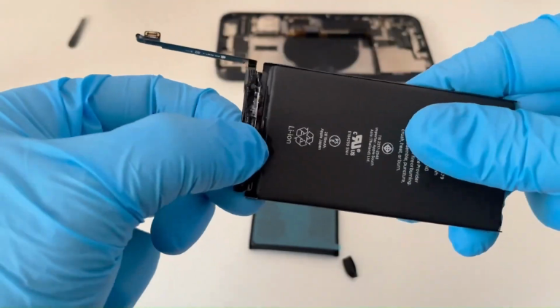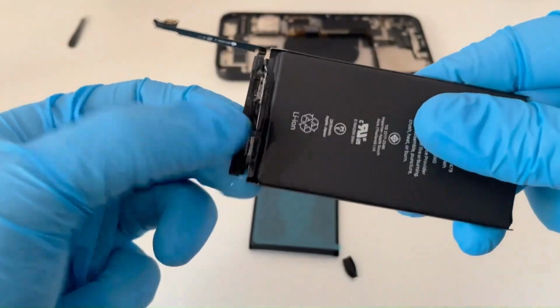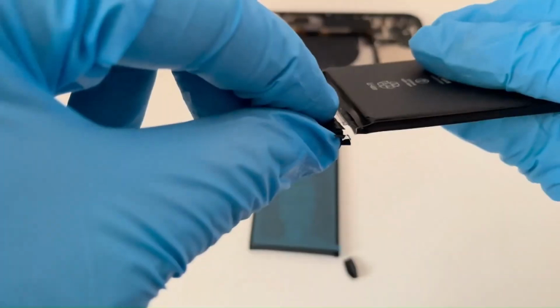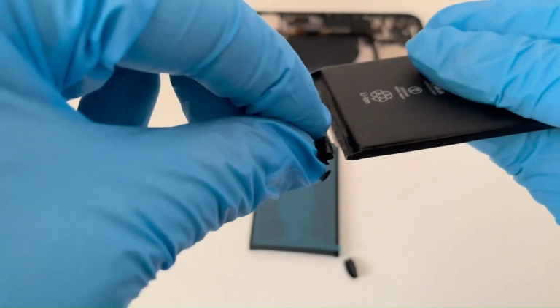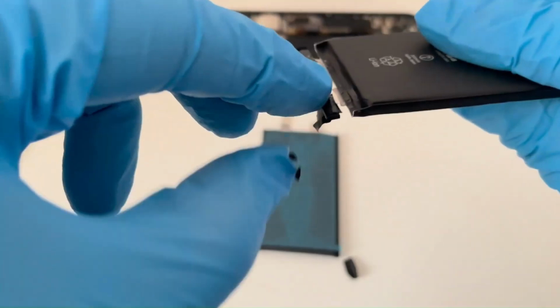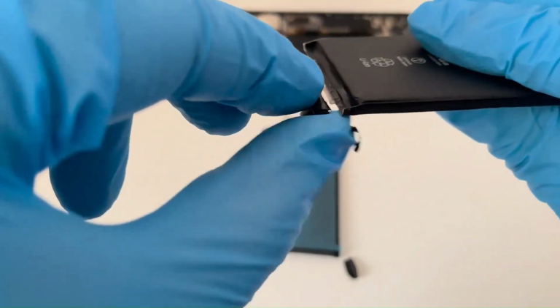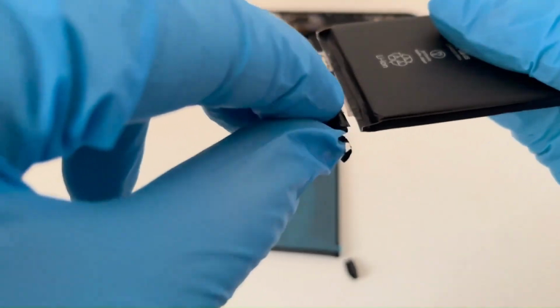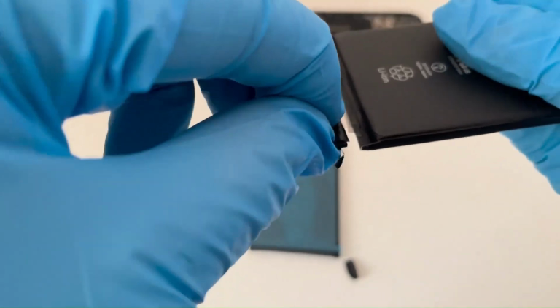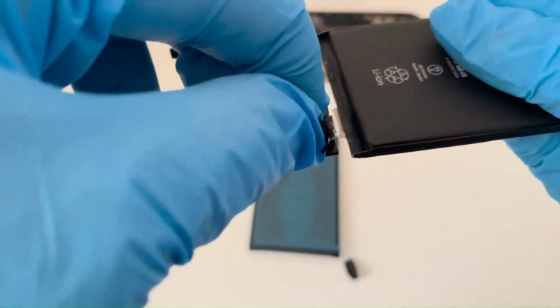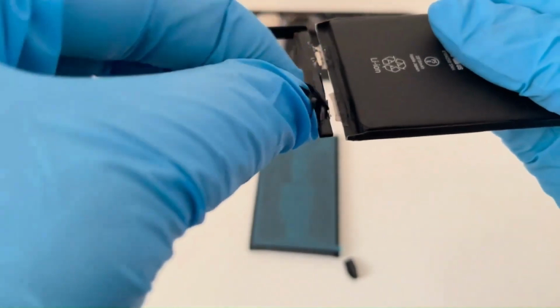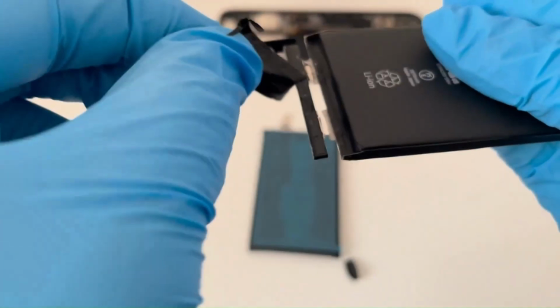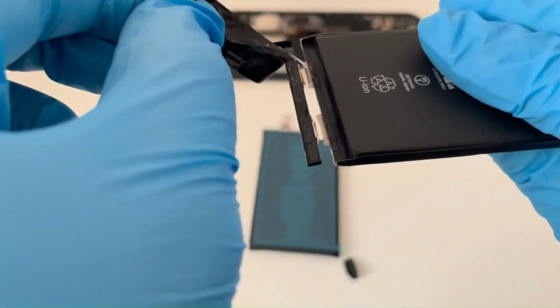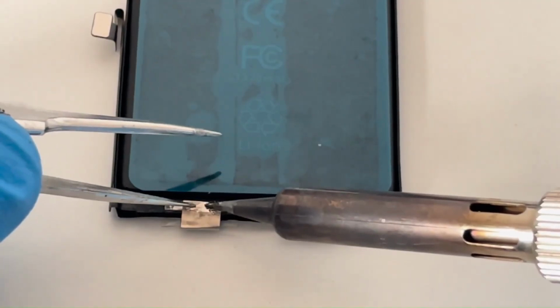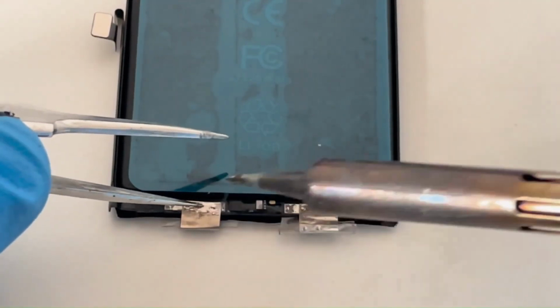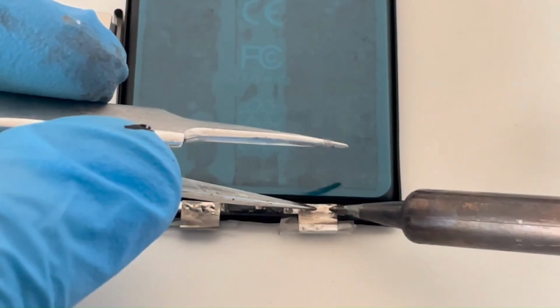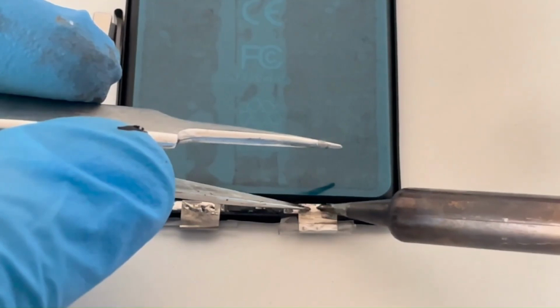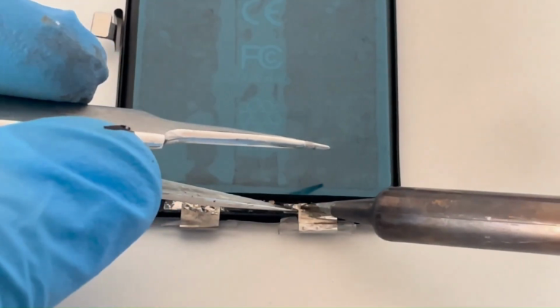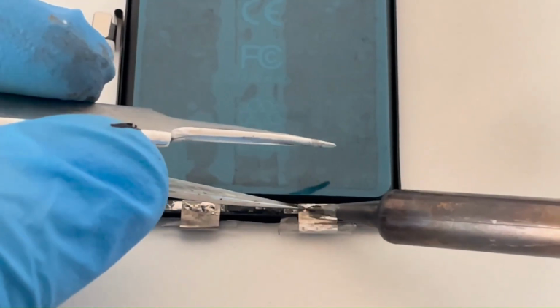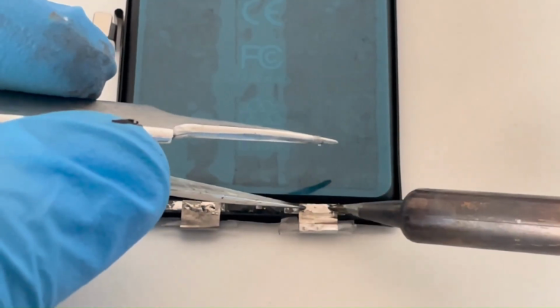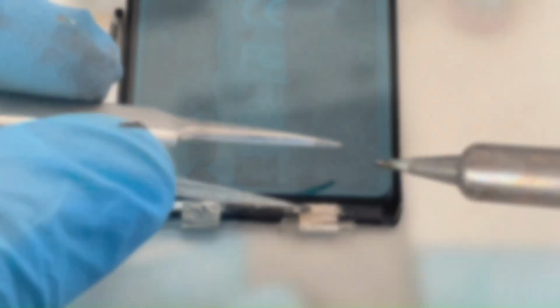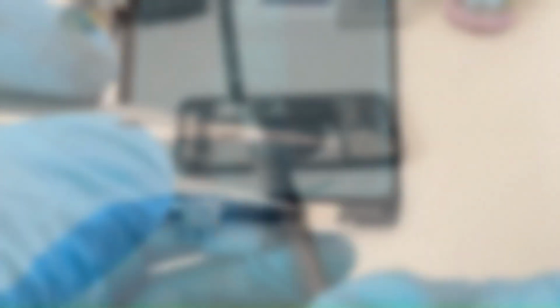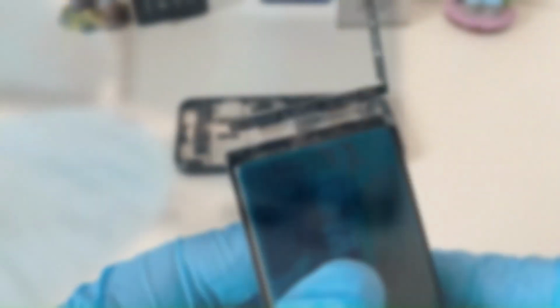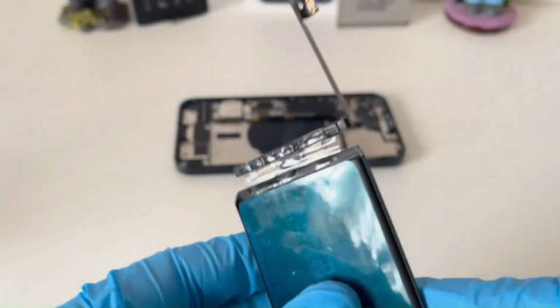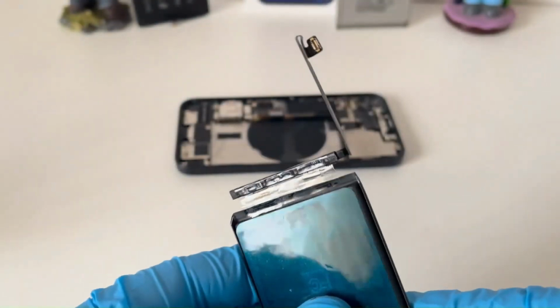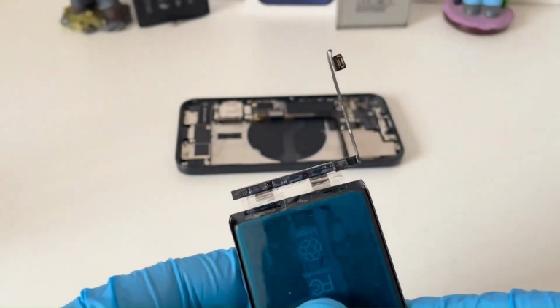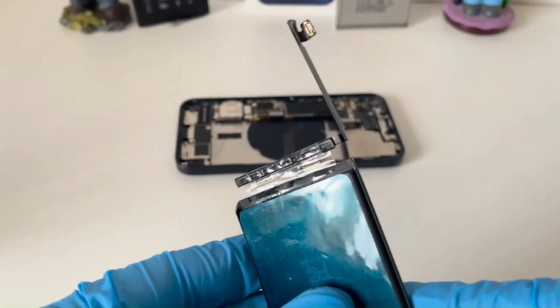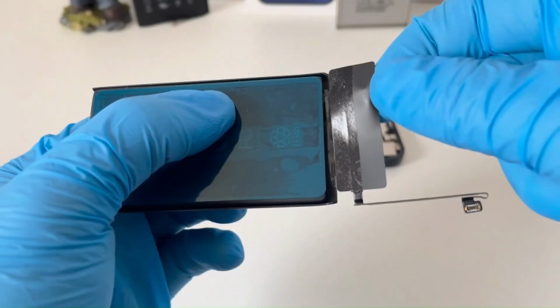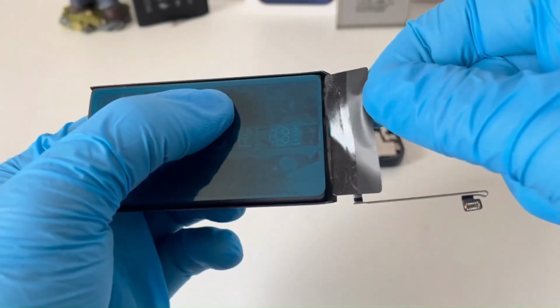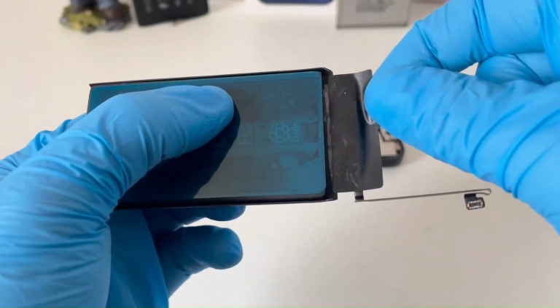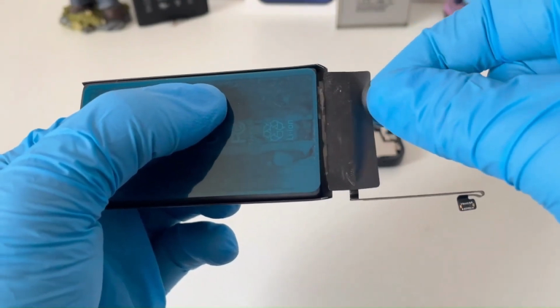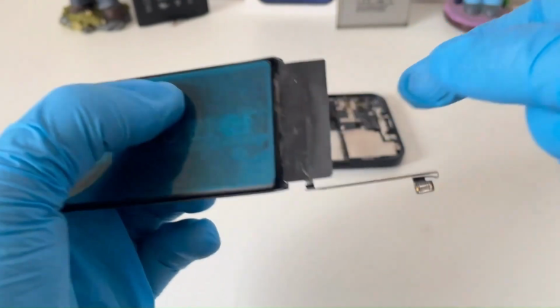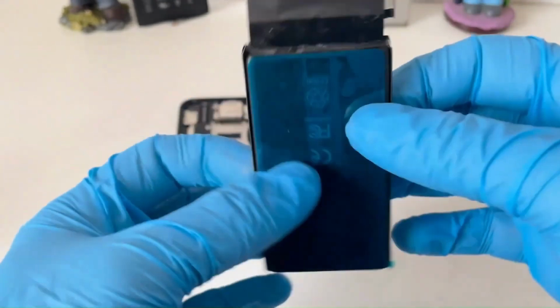The same thing had to be done with the battery. The BMS Flex had to be taken from the phone battery and installed on the new battery with better capacity. These interventions were not for everyone, and many services did not offer them, so you were left with a partially functional phone.